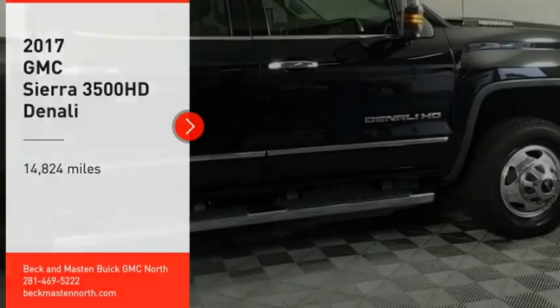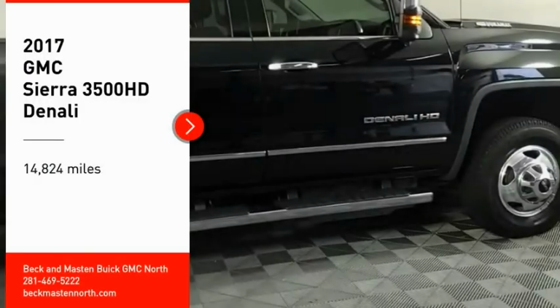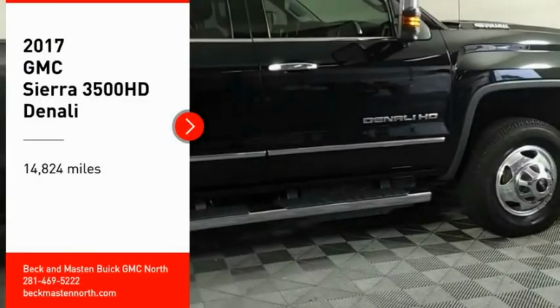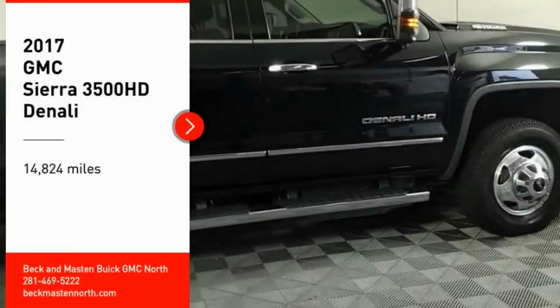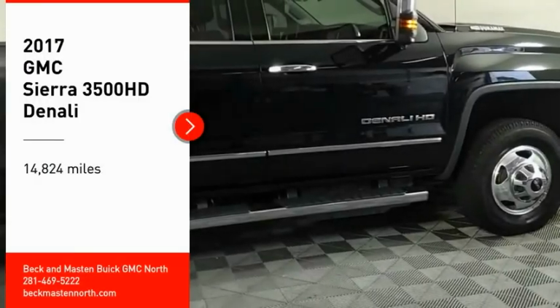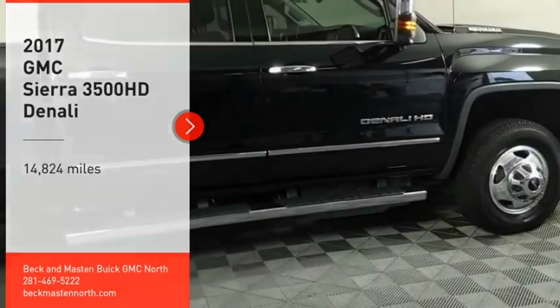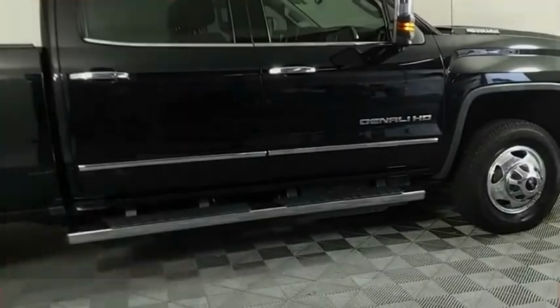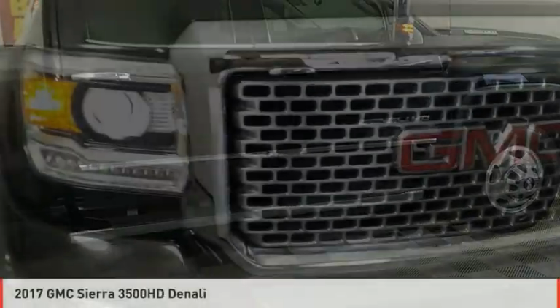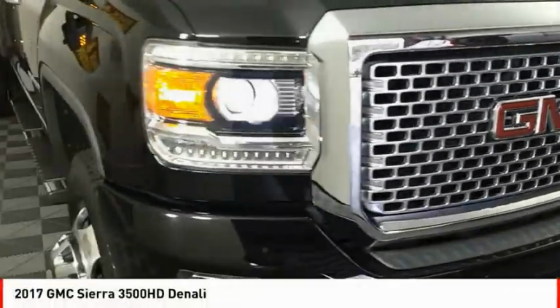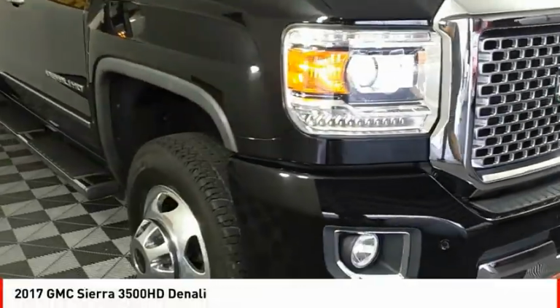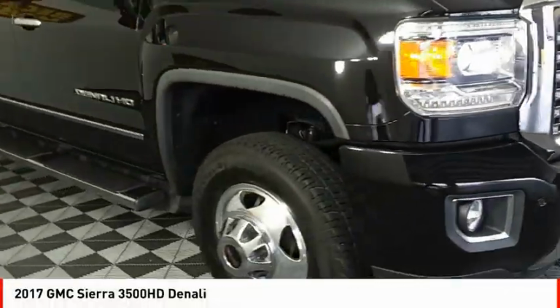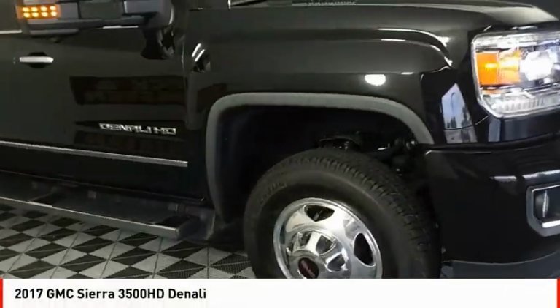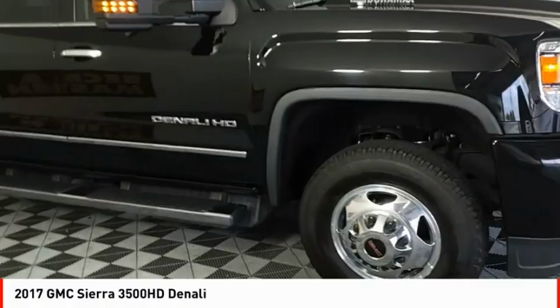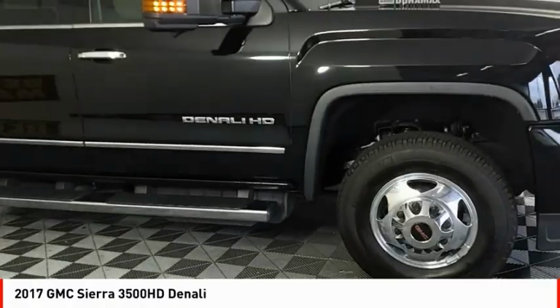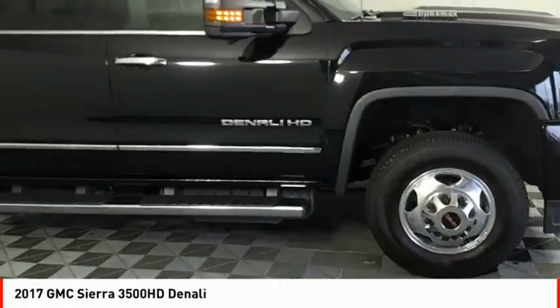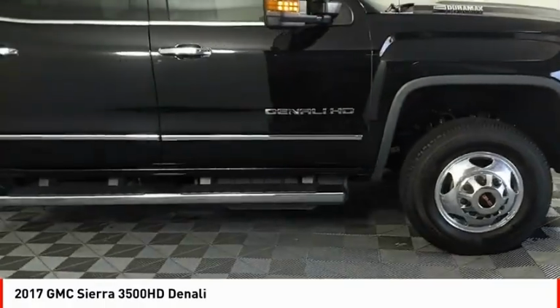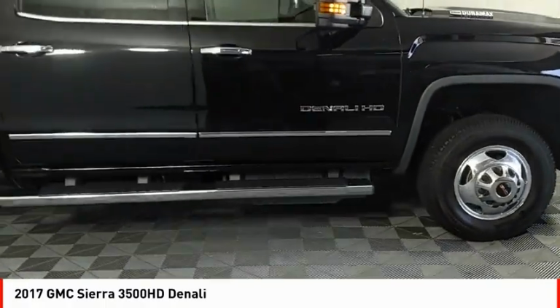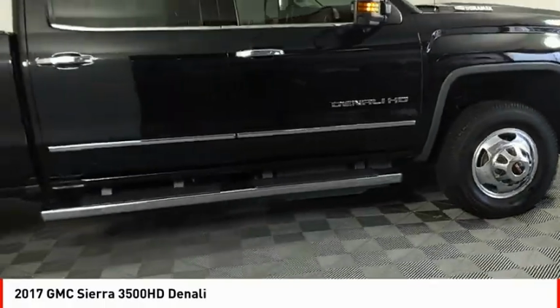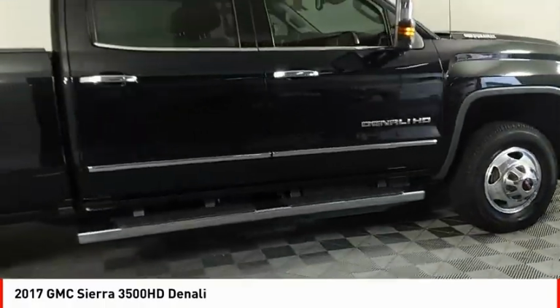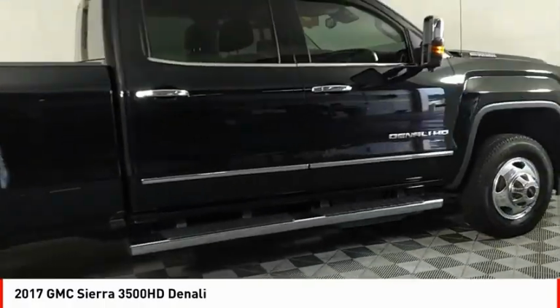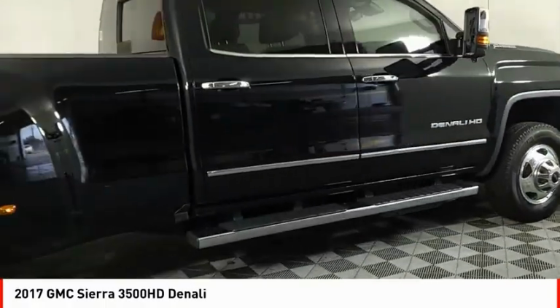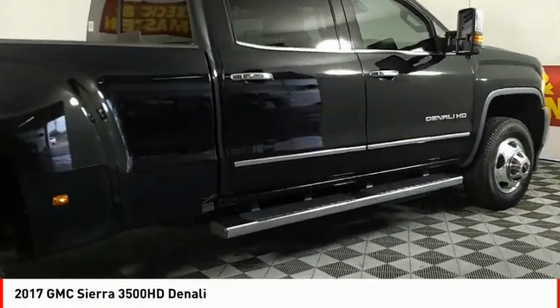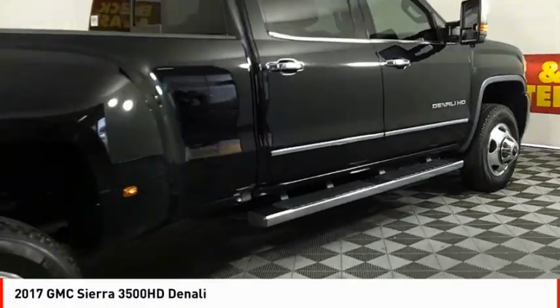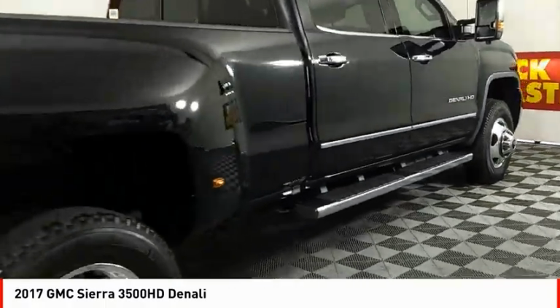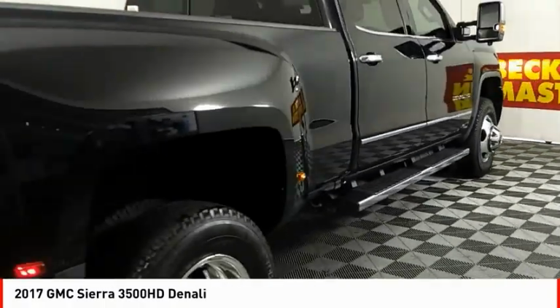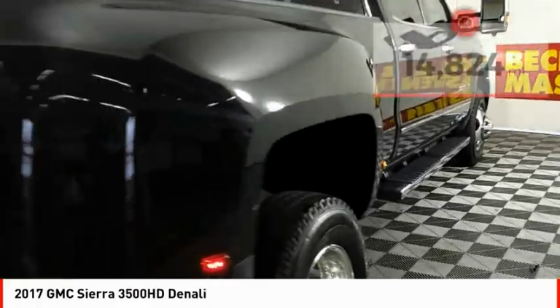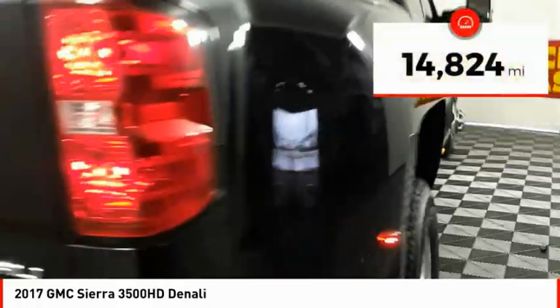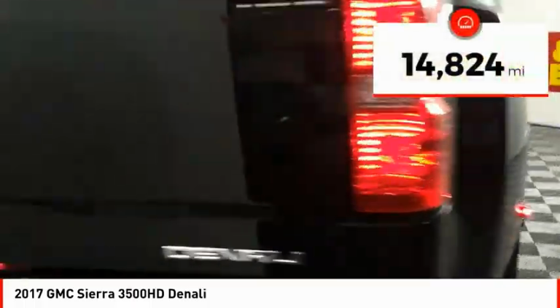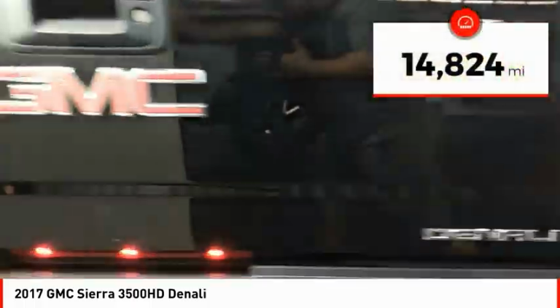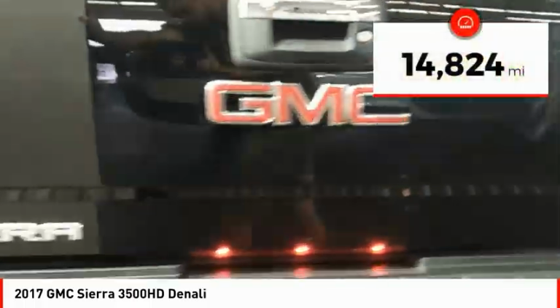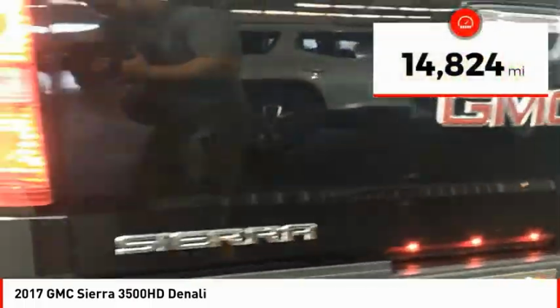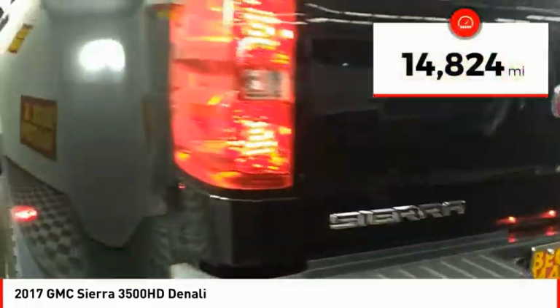We are pleased to show you the 2017 Sierra 3500 HD. Sierra 3500 HD — epic power at not-so-epic price. This vehicle has less than 15,000 miles.